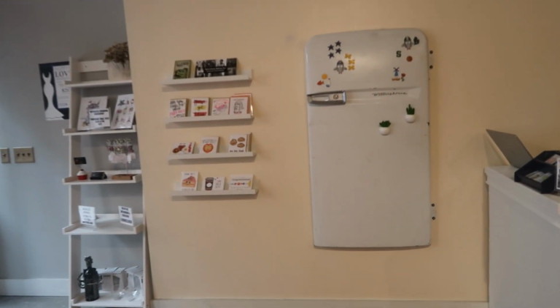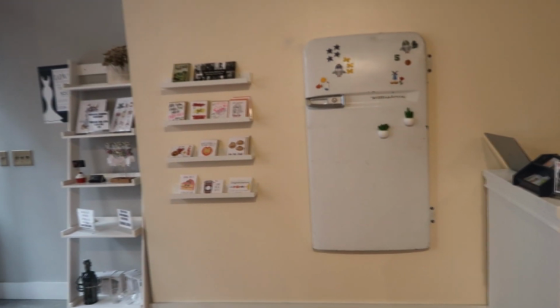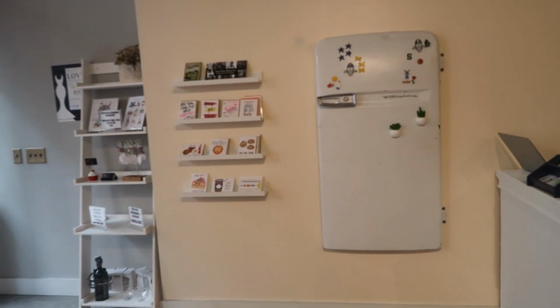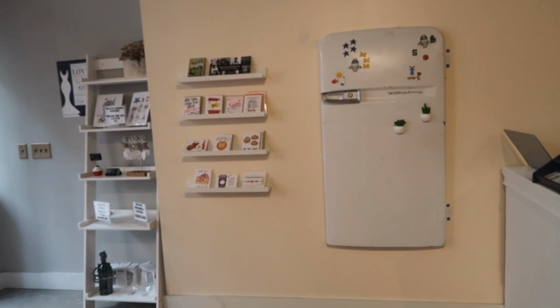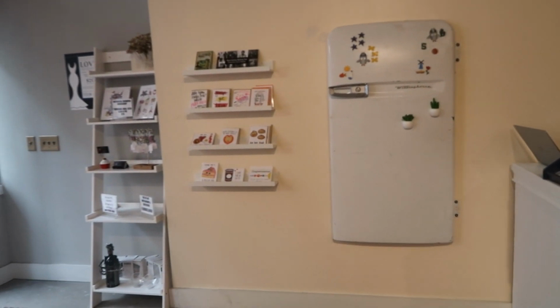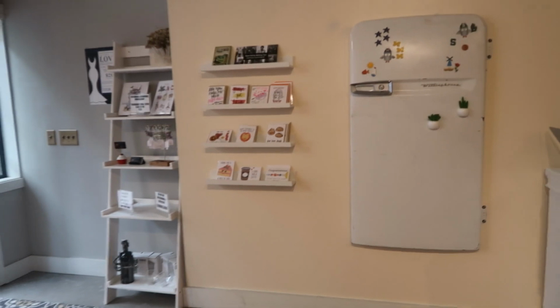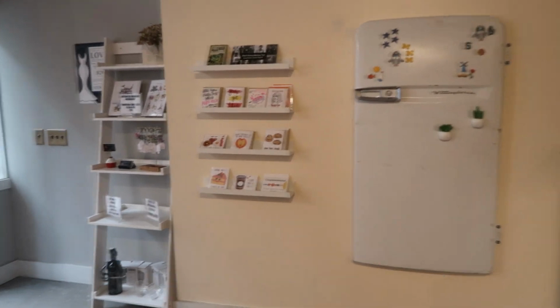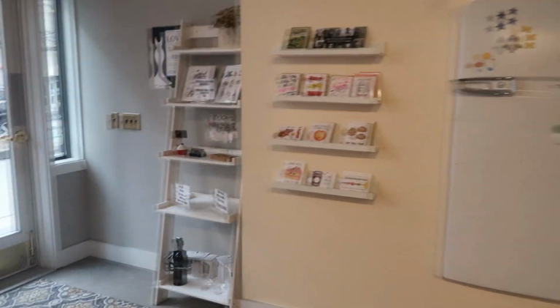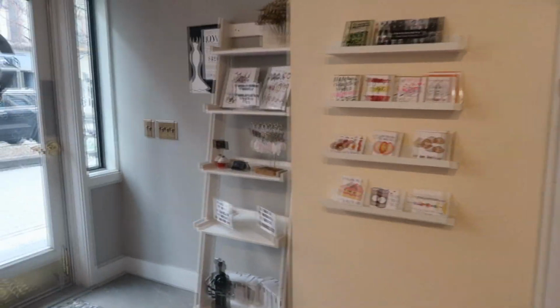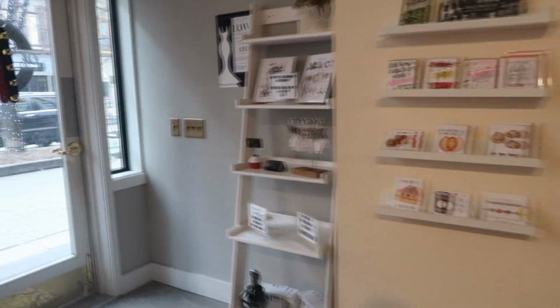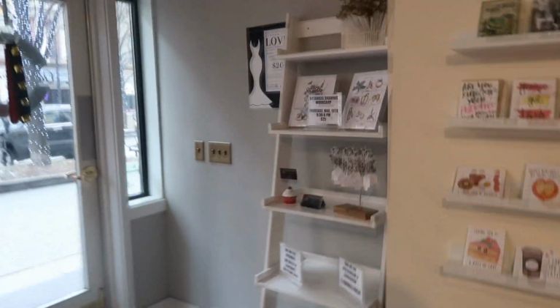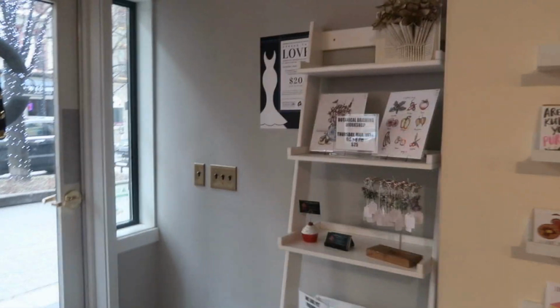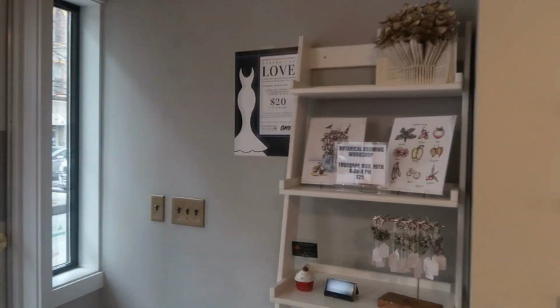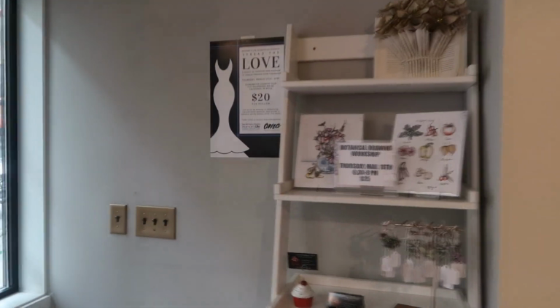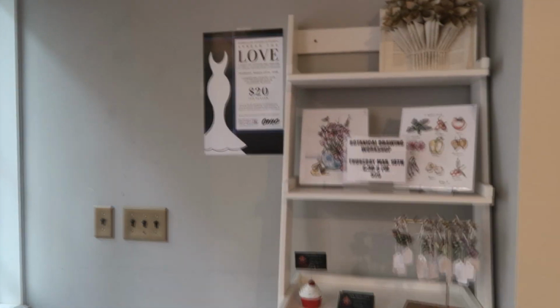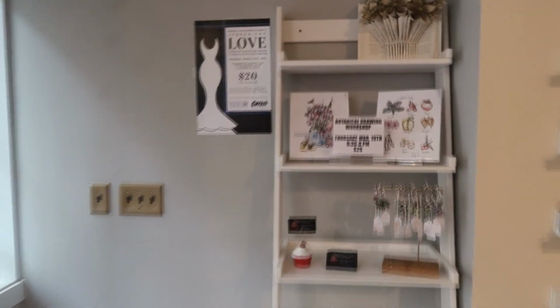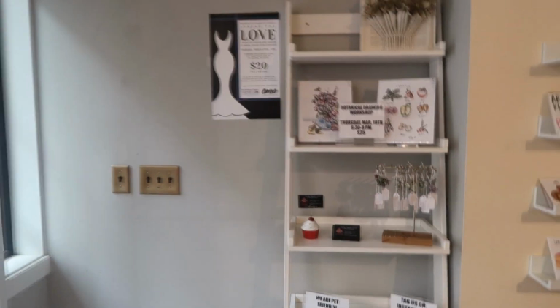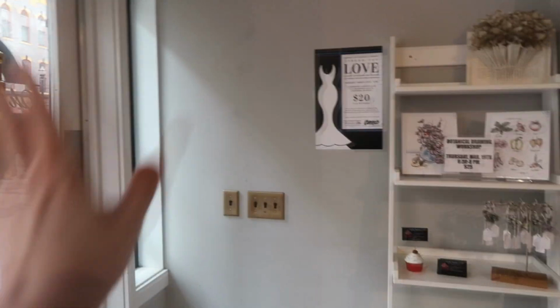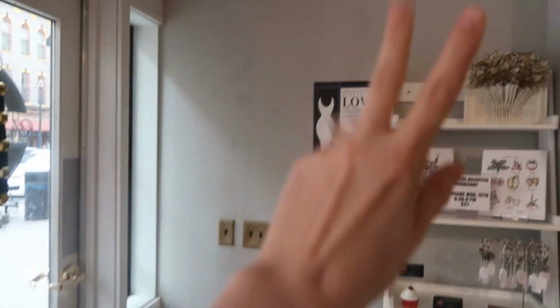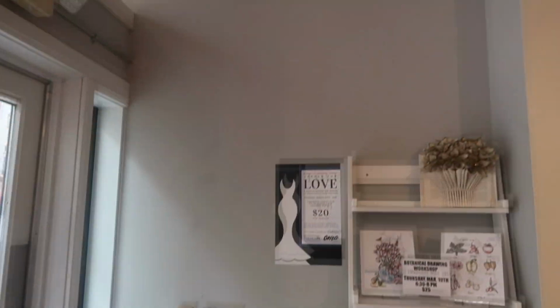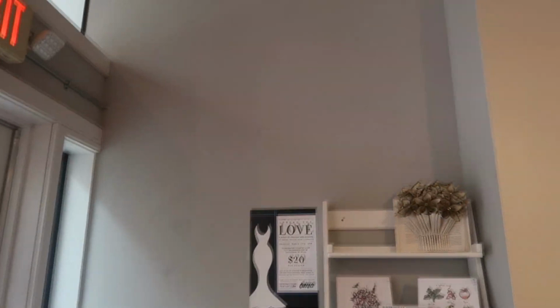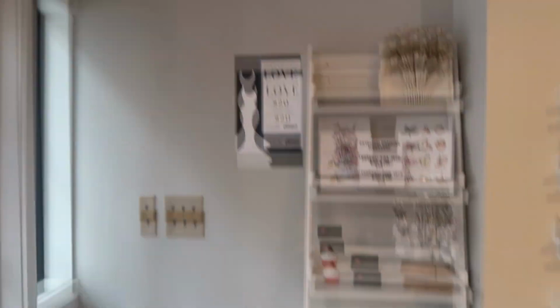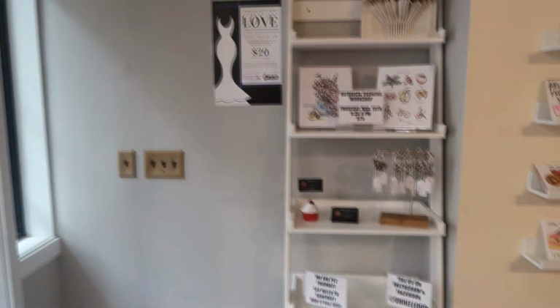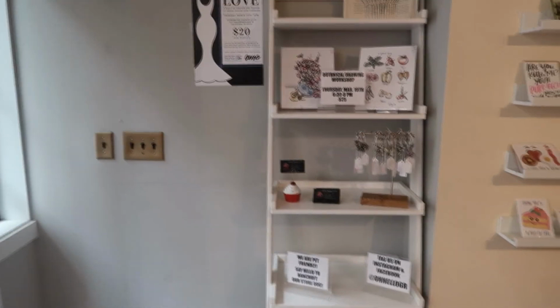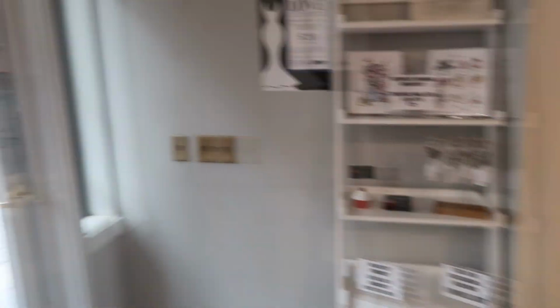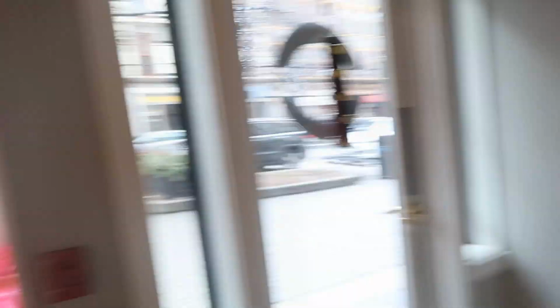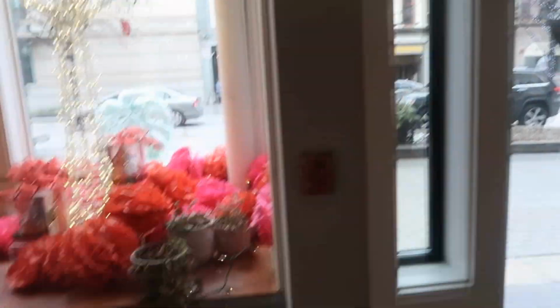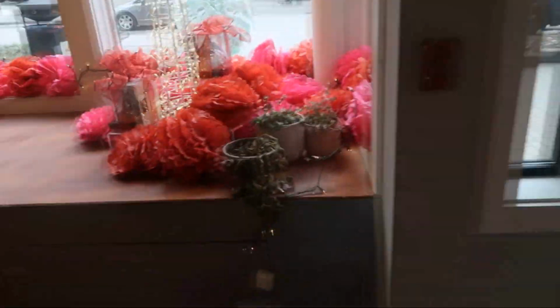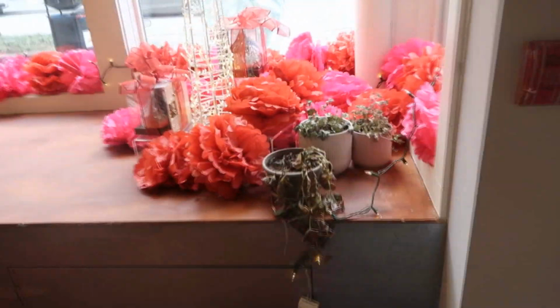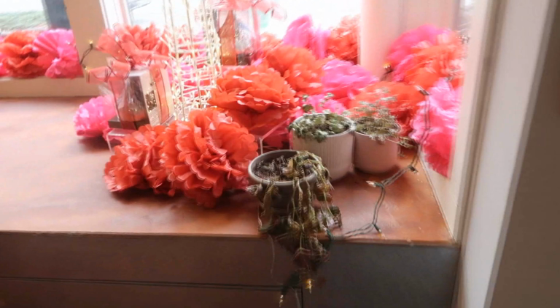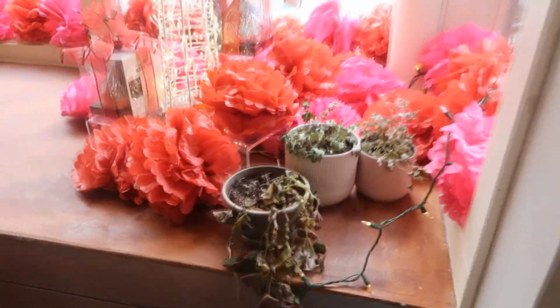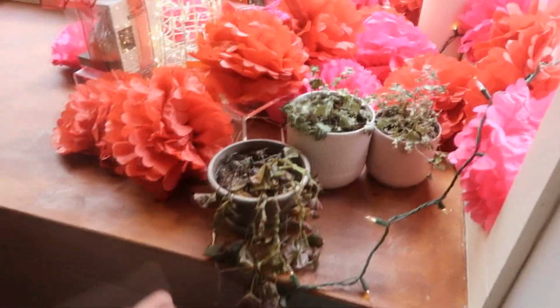We put the fridge on the door so I need more magnets. And then this is where all of our classes and community events are going to be, so I want to have a sign above that that matches the vintage text message sign. So this is my plant hospital.